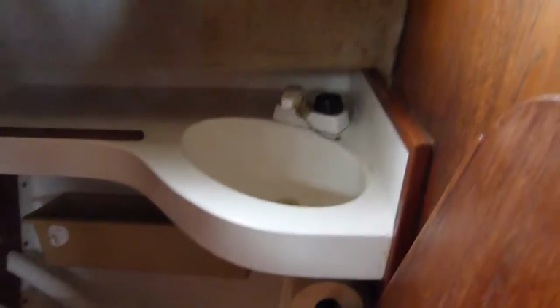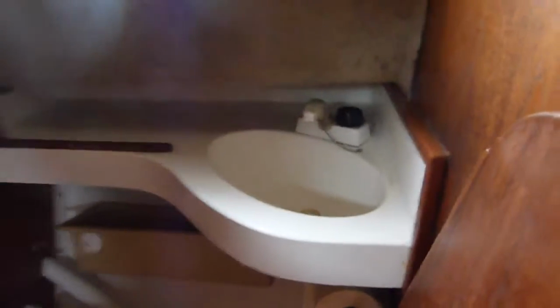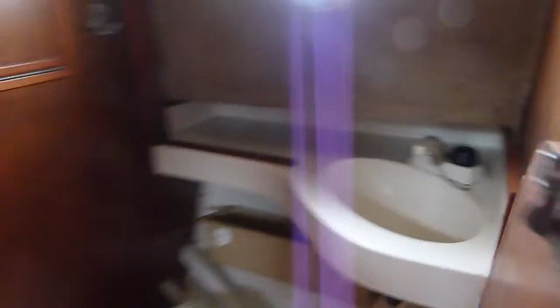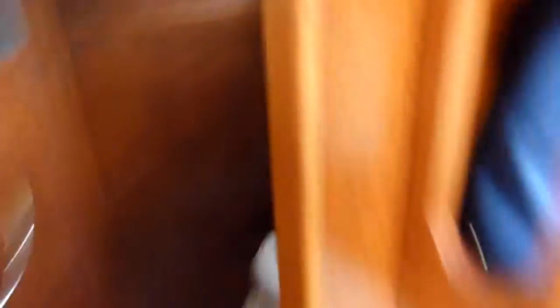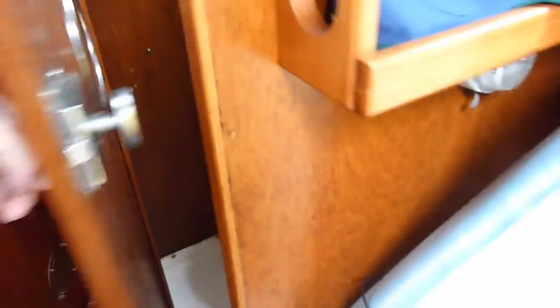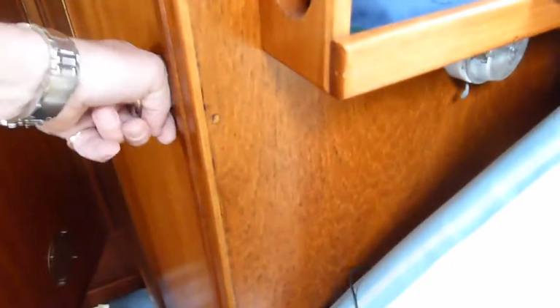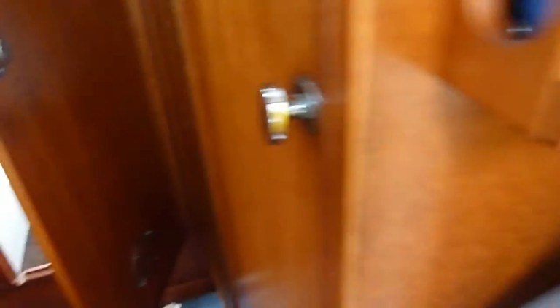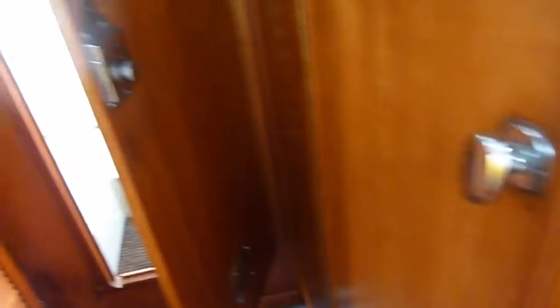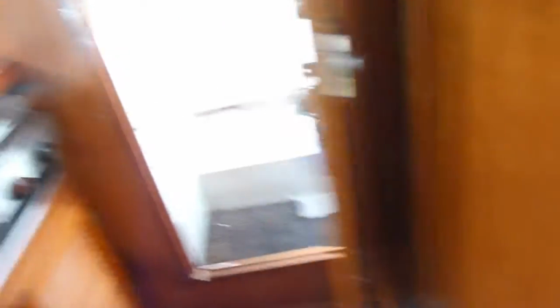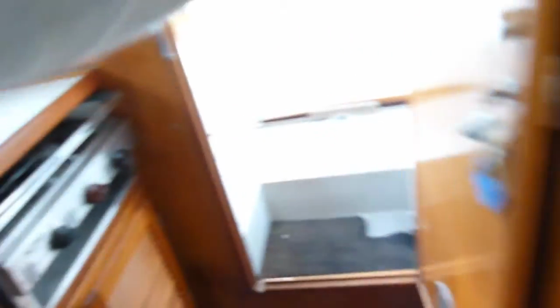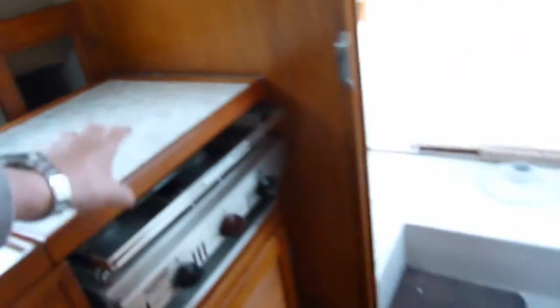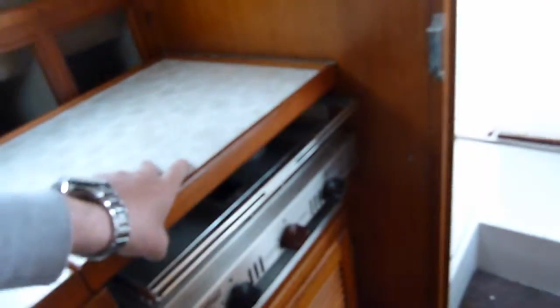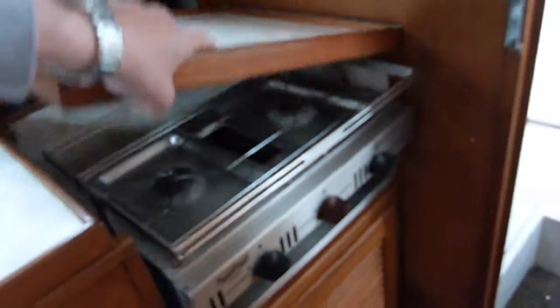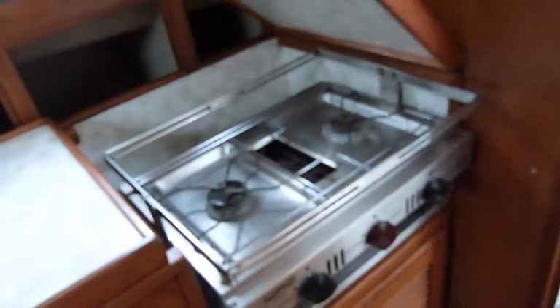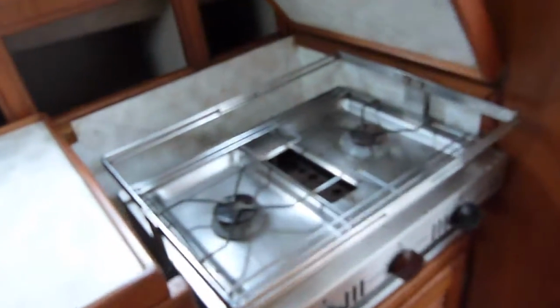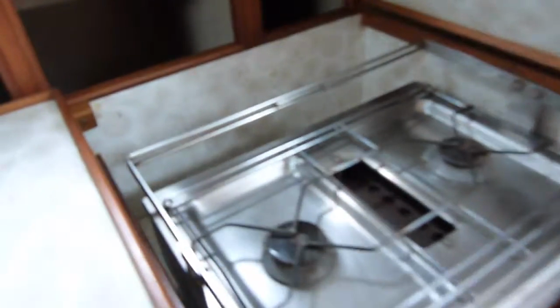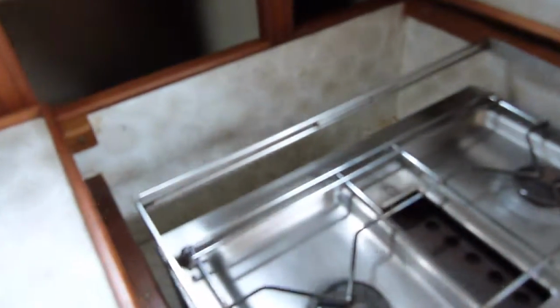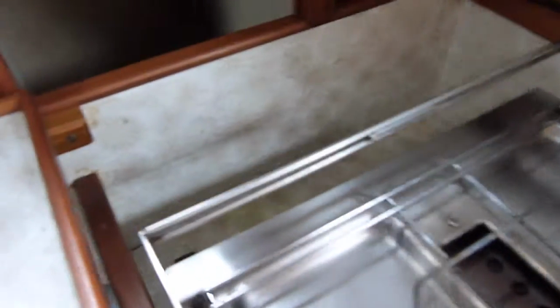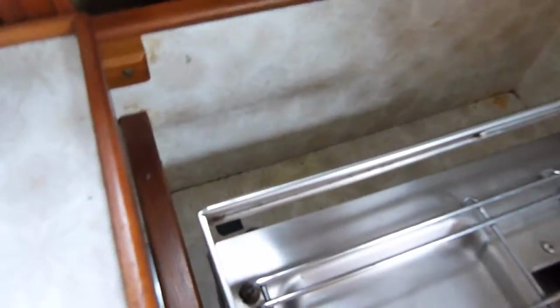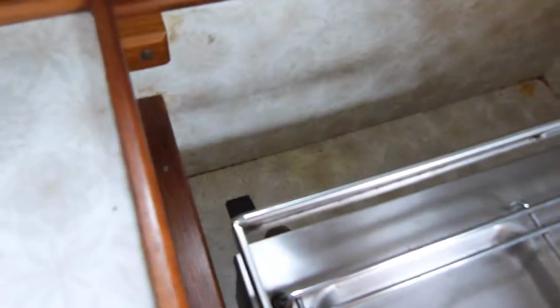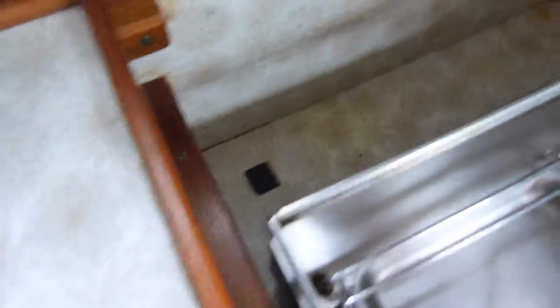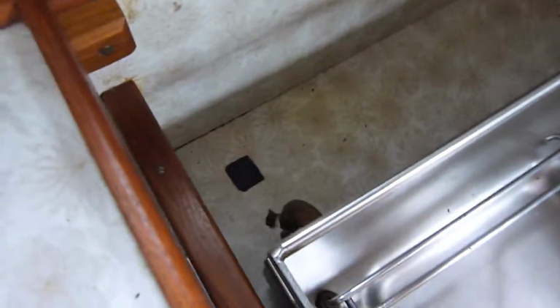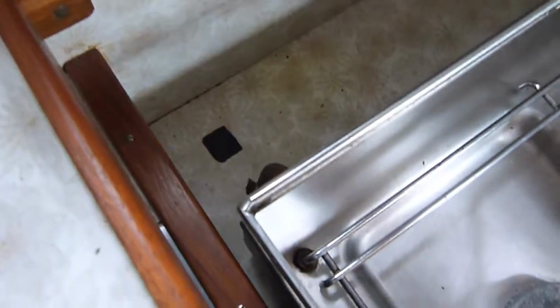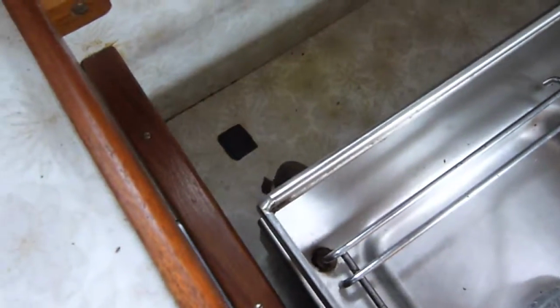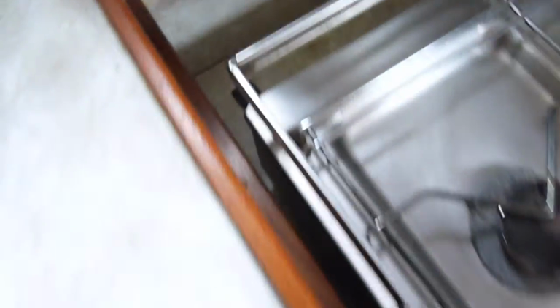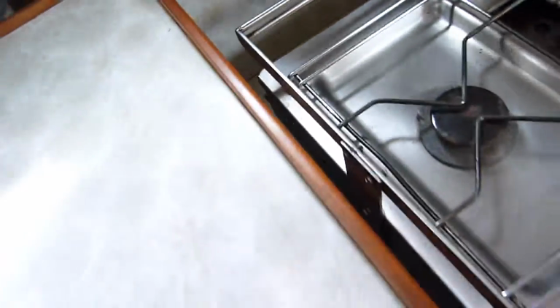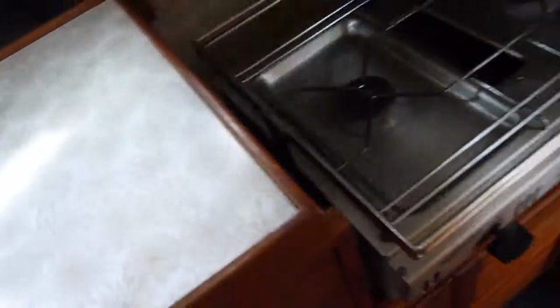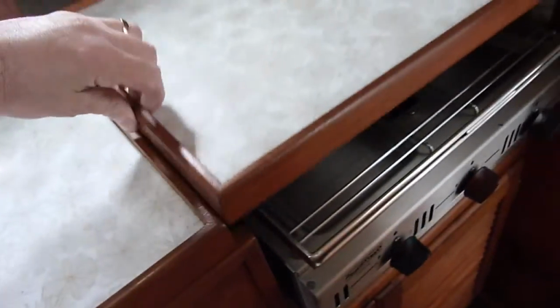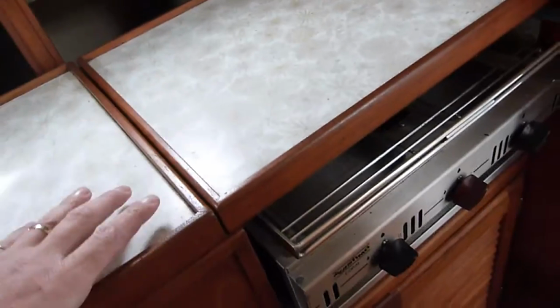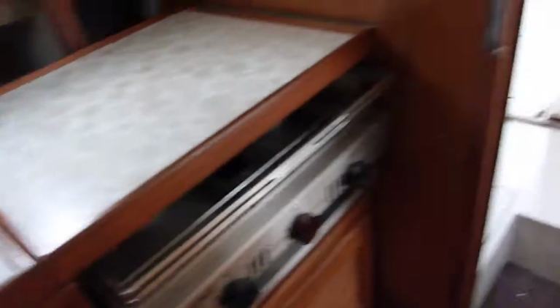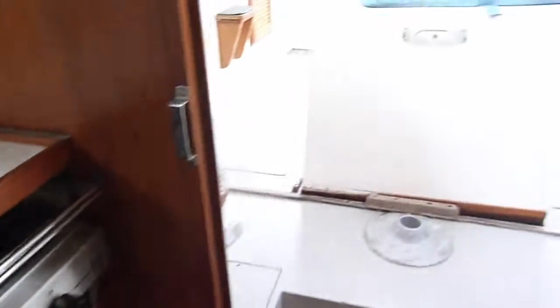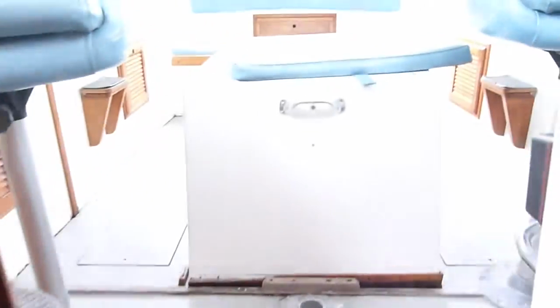A little sink. Gas cooker — you may want to get that checked by a gas engineer just to double check and make sure it's all okay.